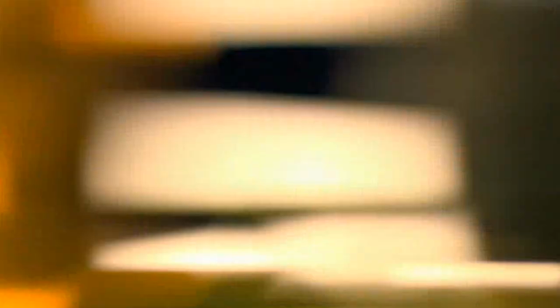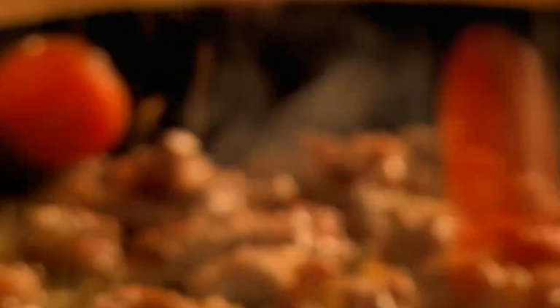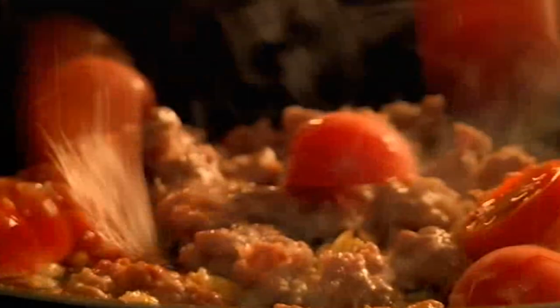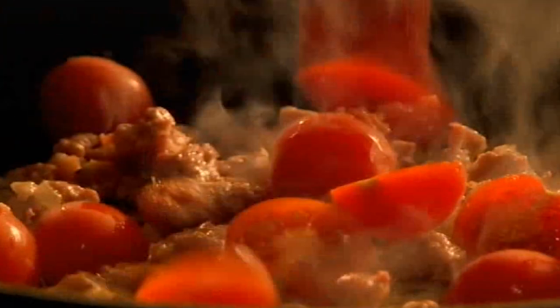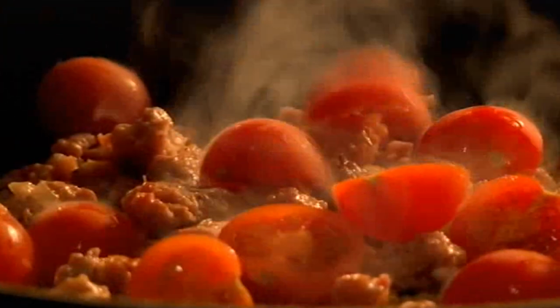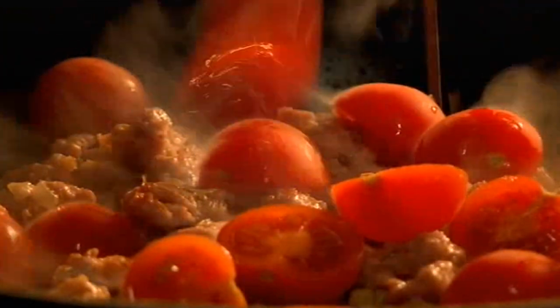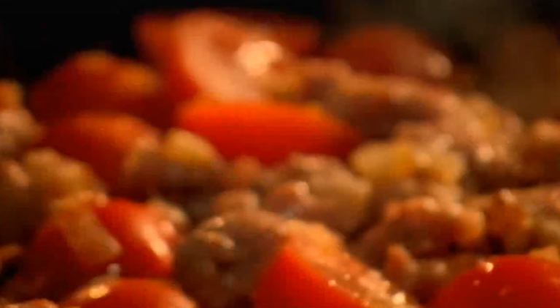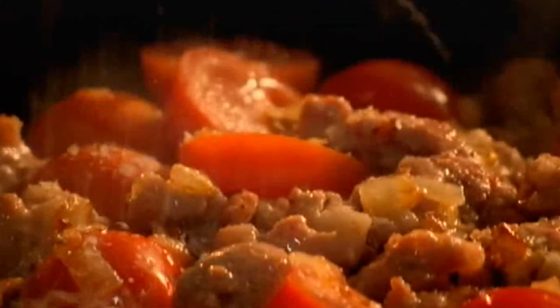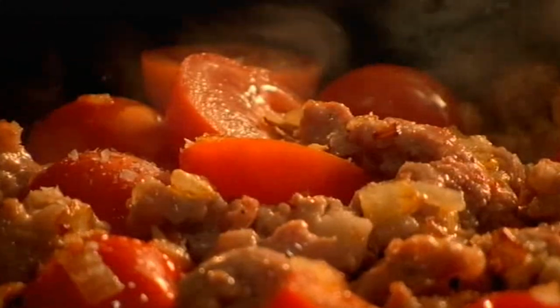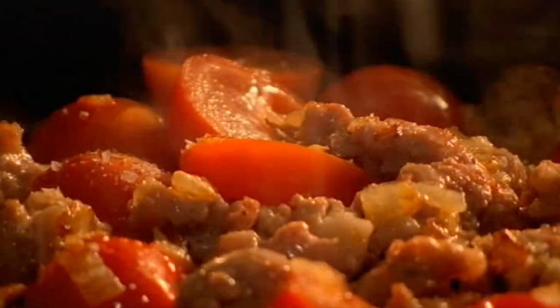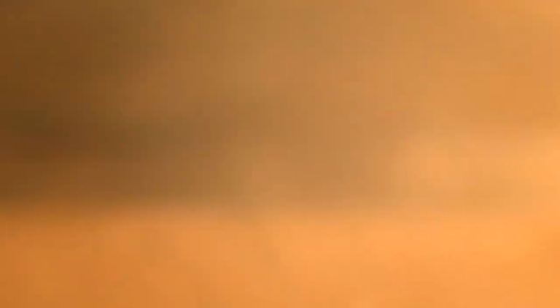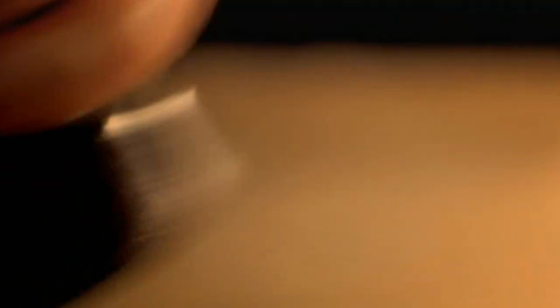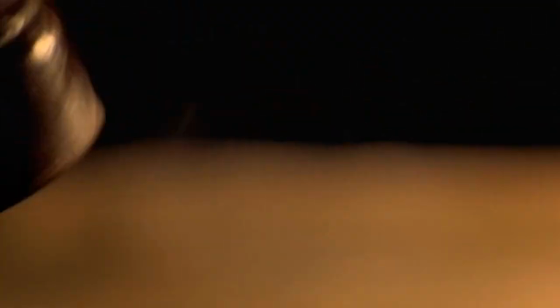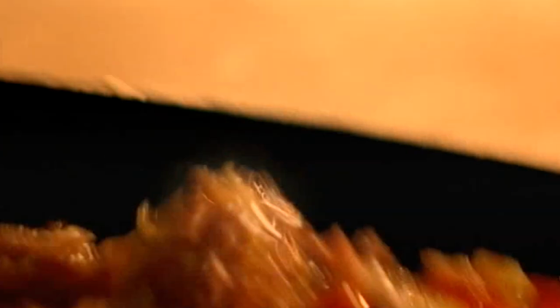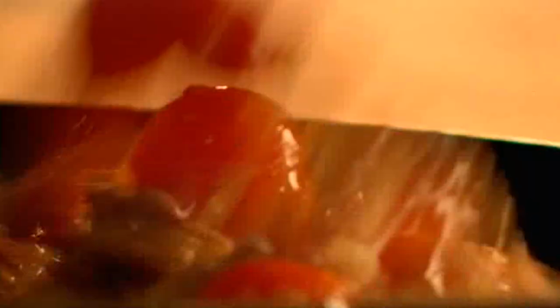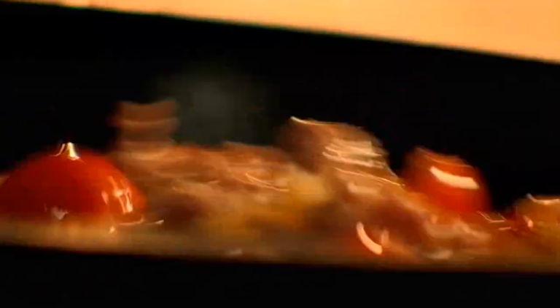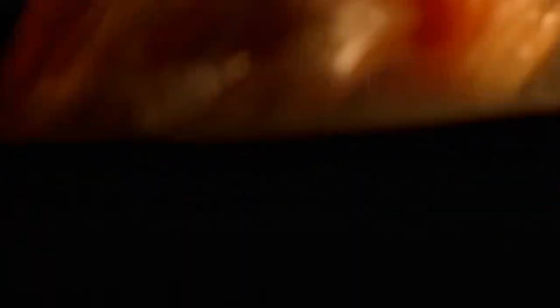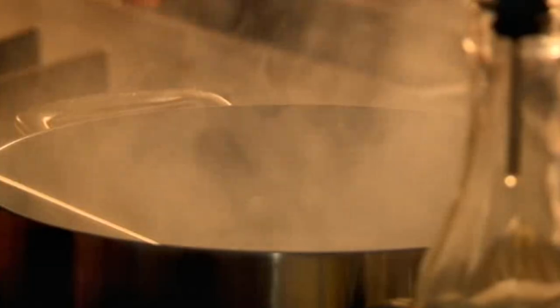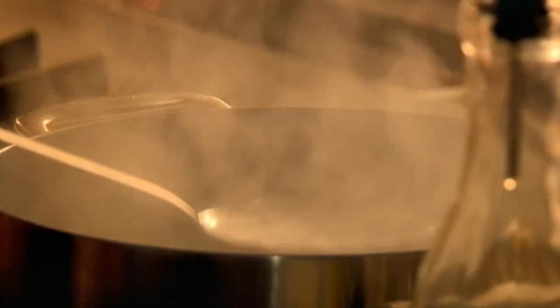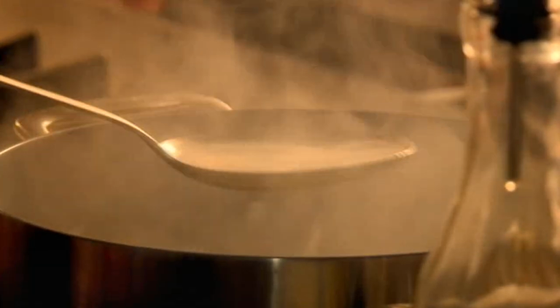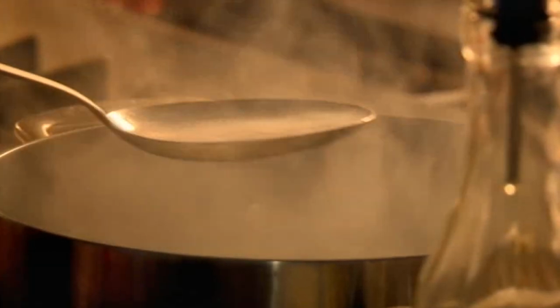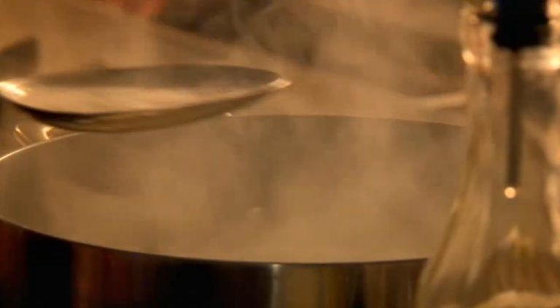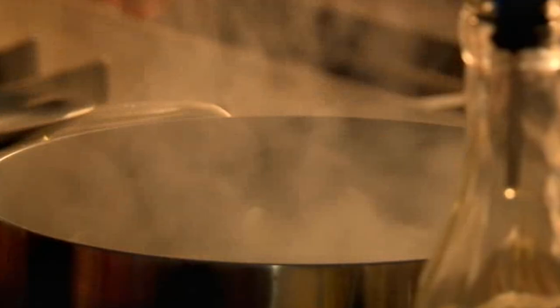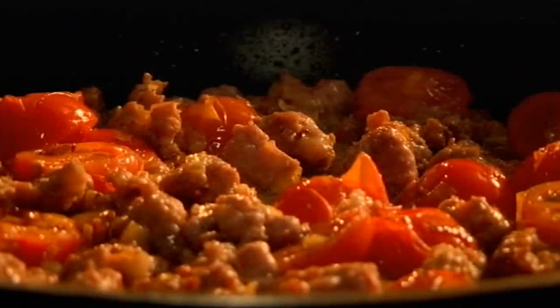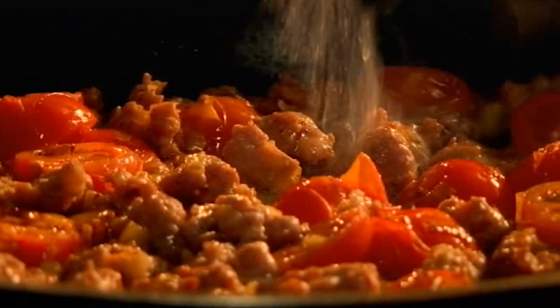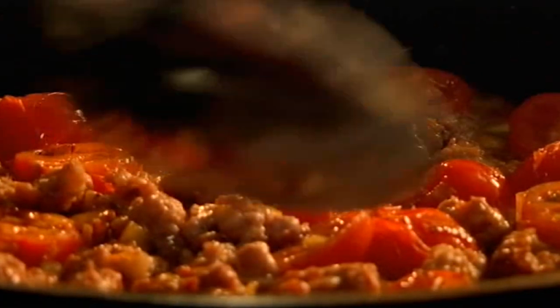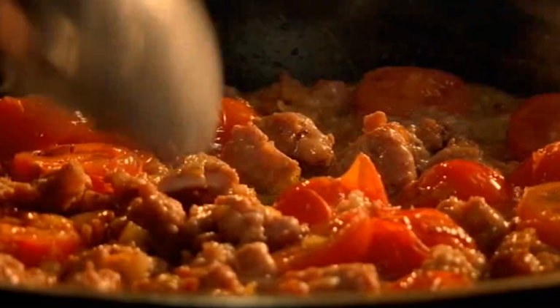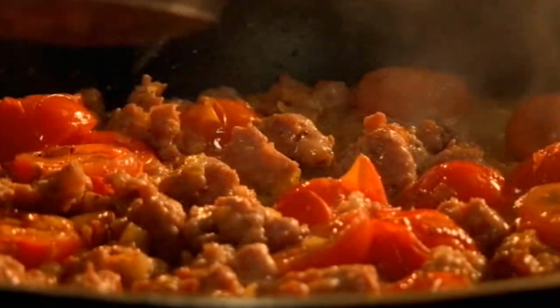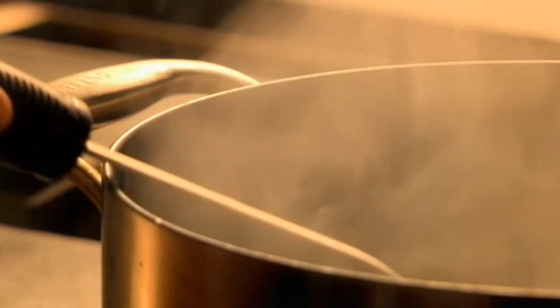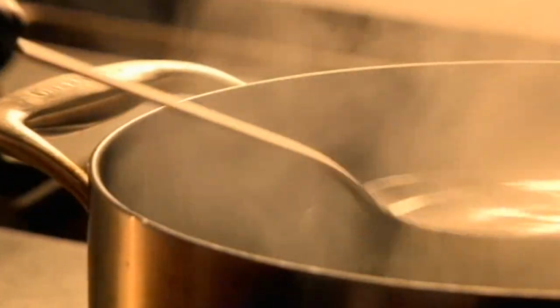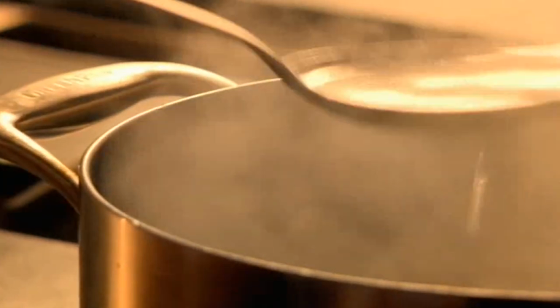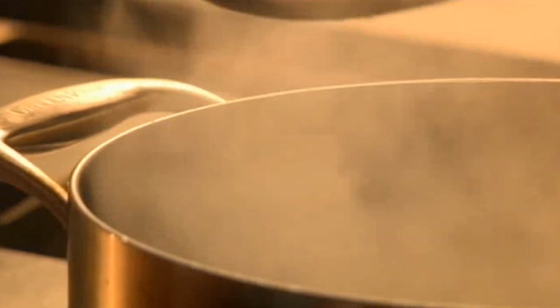When the meat has browned, add half cherry tomatoes. Season and add a few spoonfuls of the pasta cooking water — the starch thickens the sauce and helps it stick to the pasta.